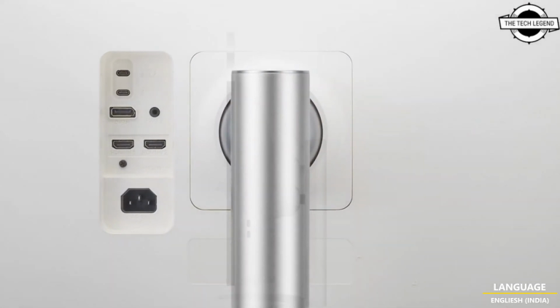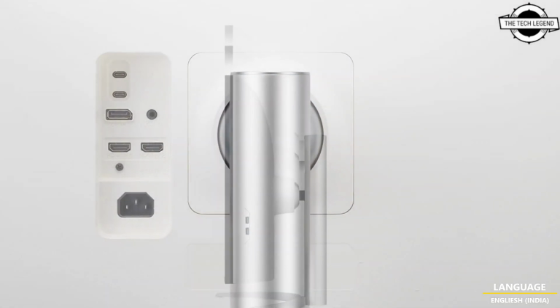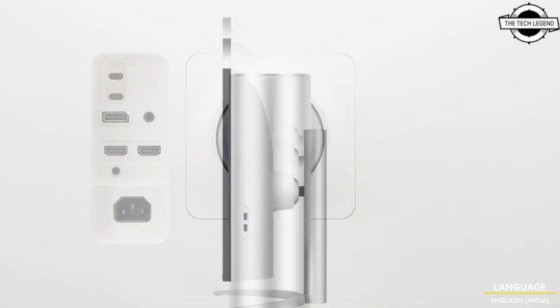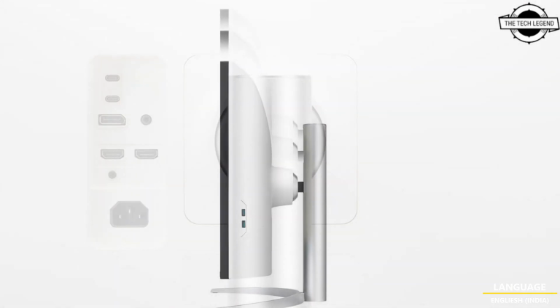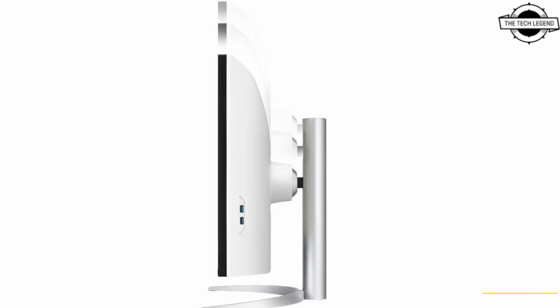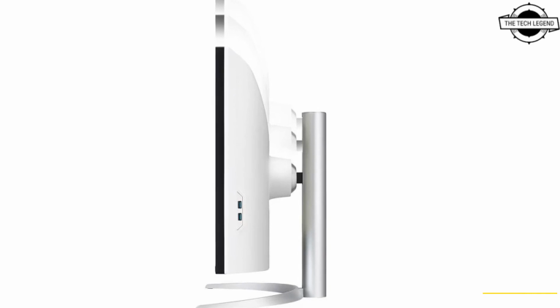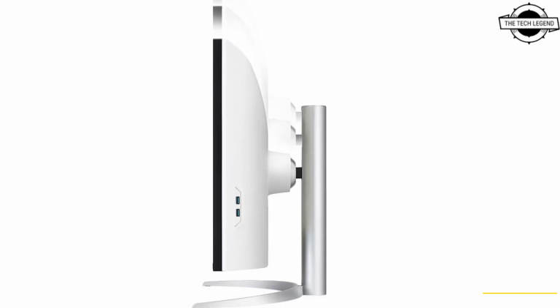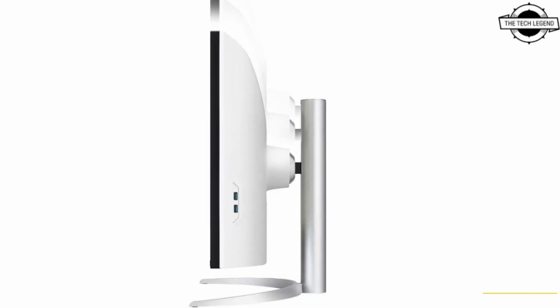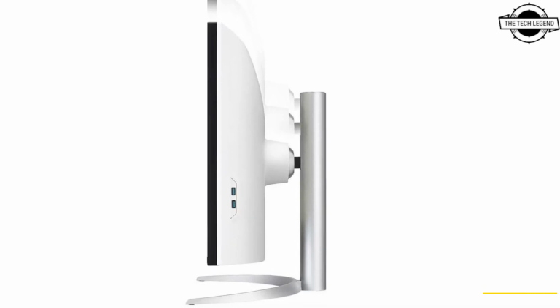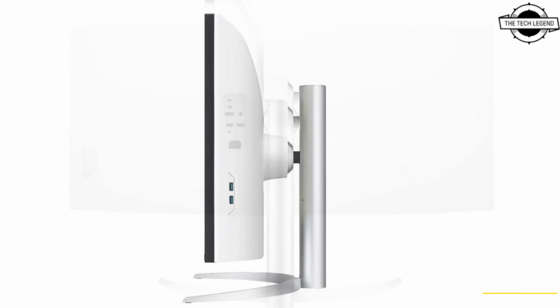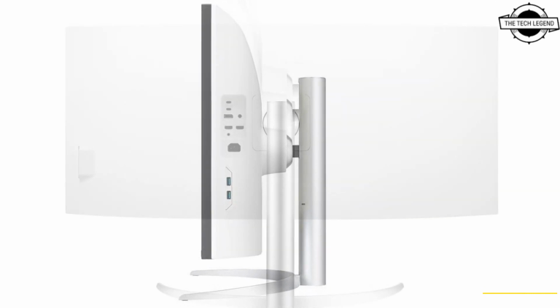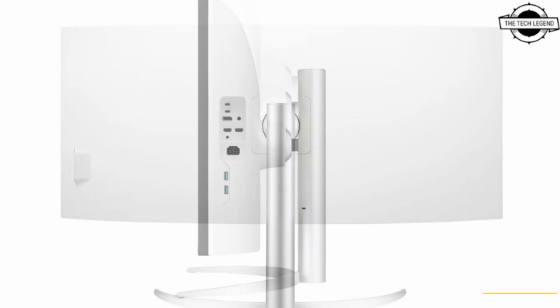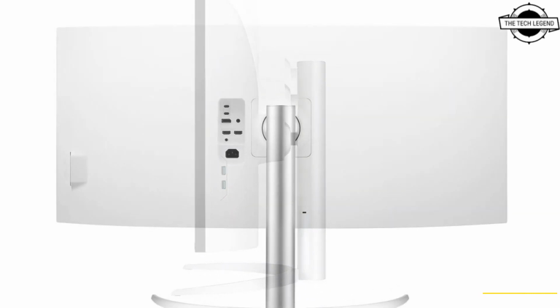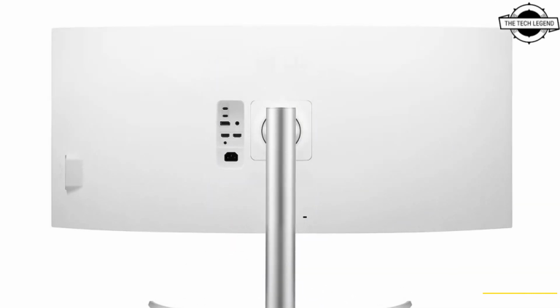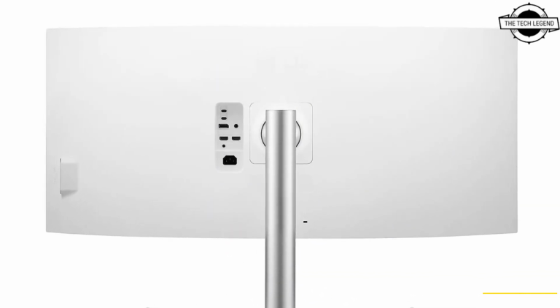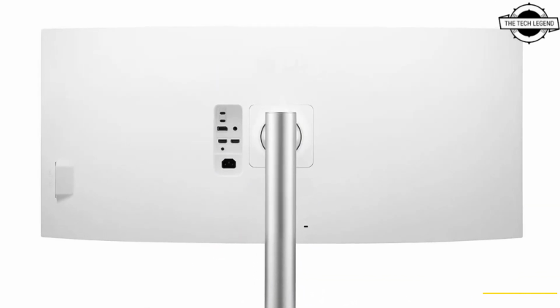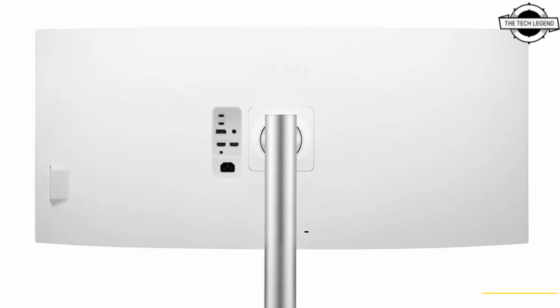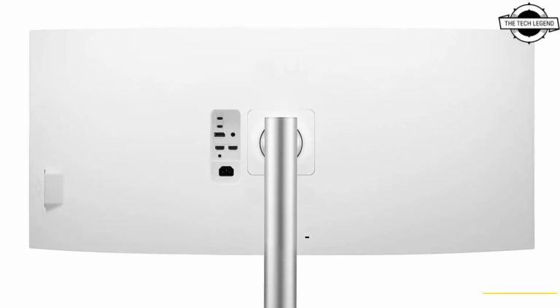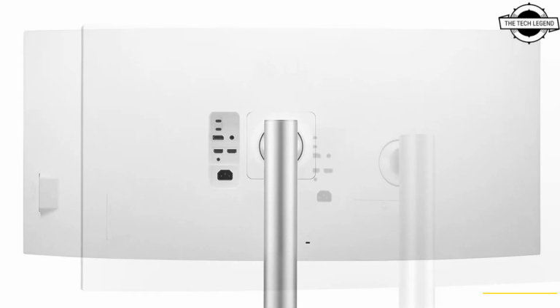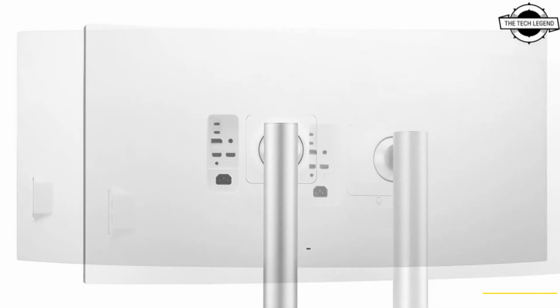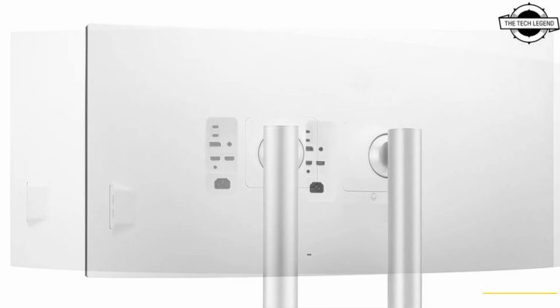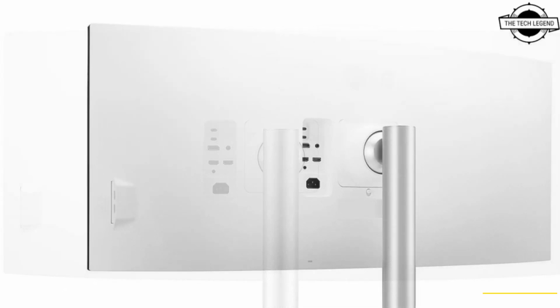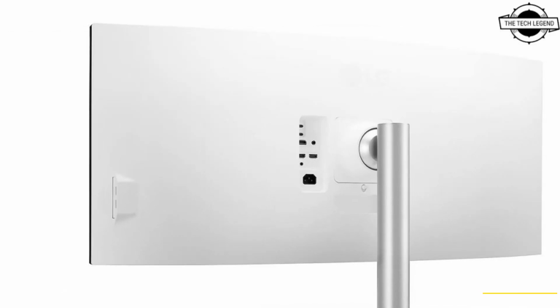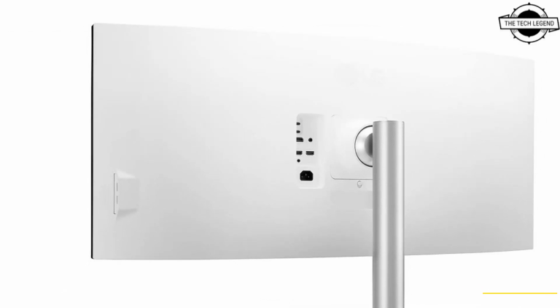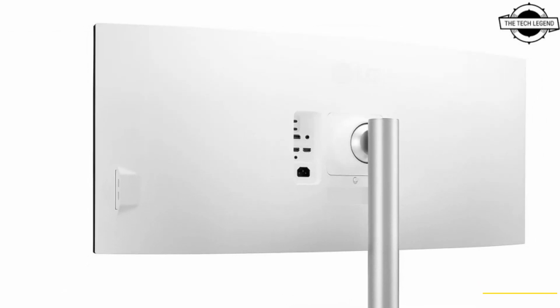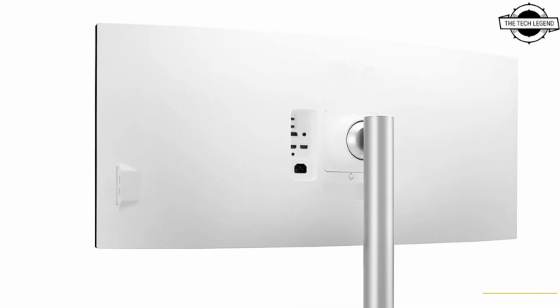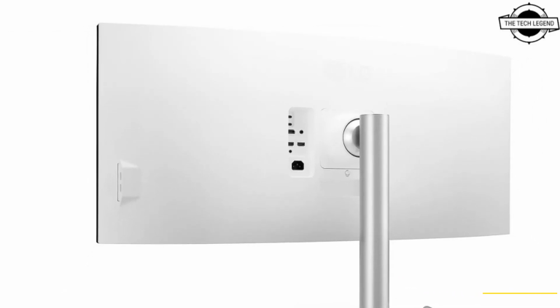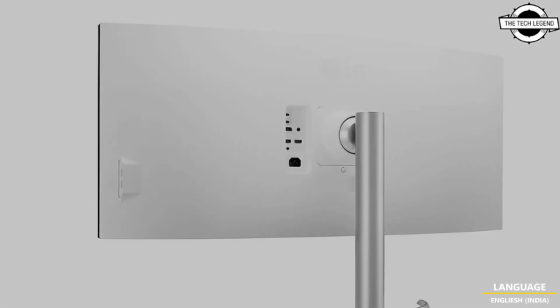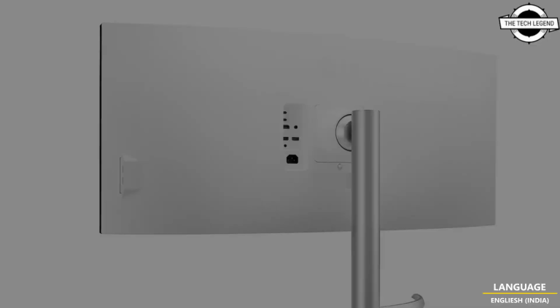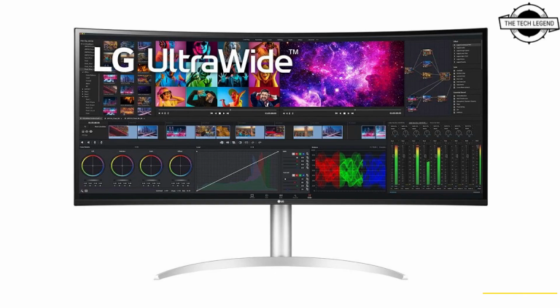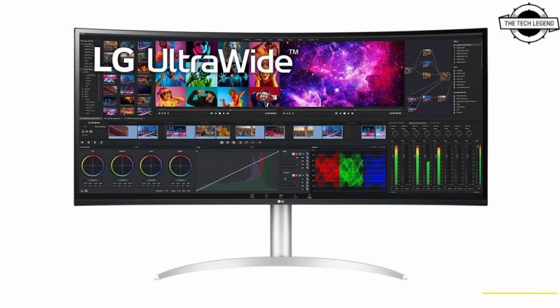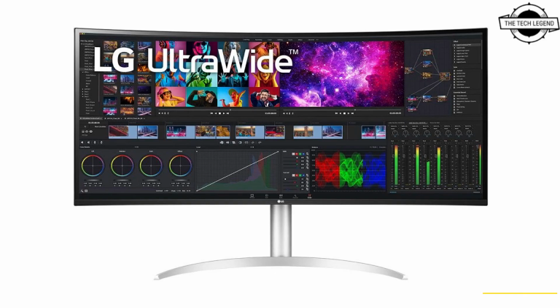Other connectivity options include a single DisplayPort 1.4, two HDMI ports, a pair of USB 3.0 ports on the side, a headphone jack at the back. The display also features a pair of integrated 10W speakers and an adjustable stand with height, tilt, and swivel adjustment.